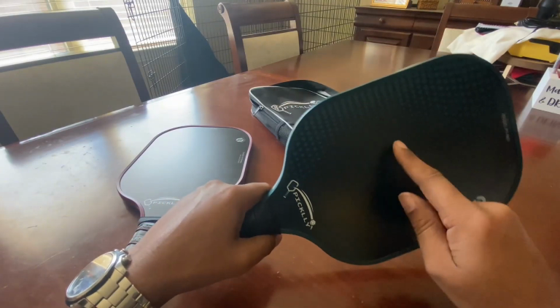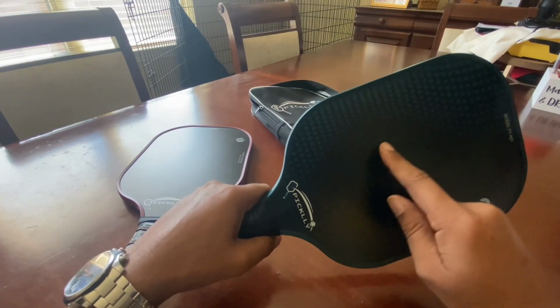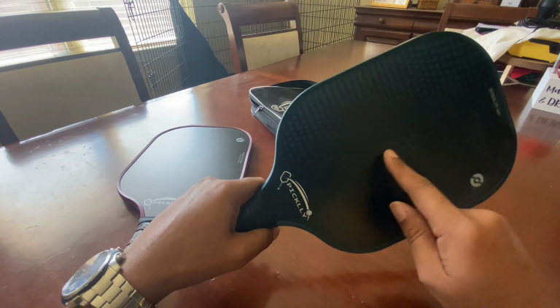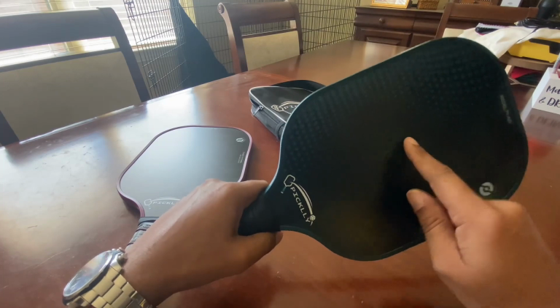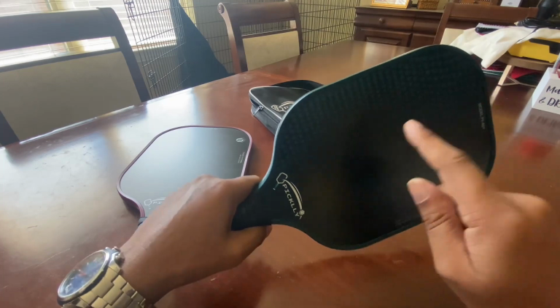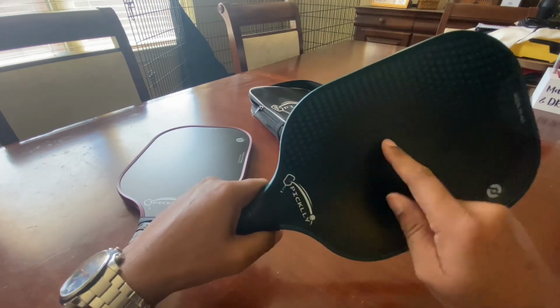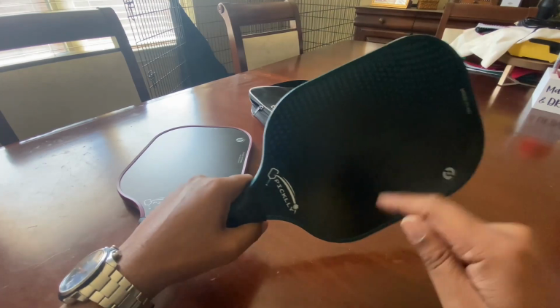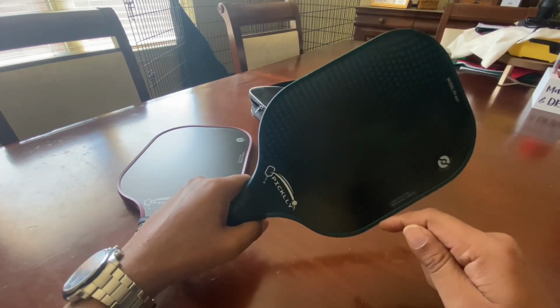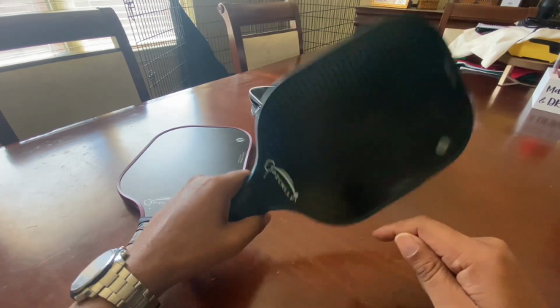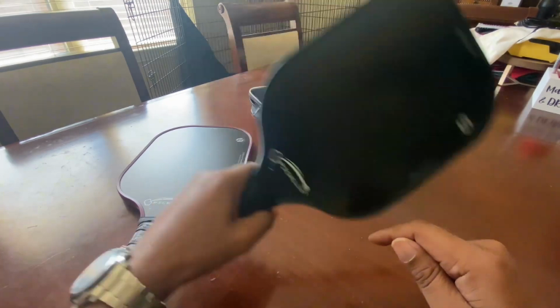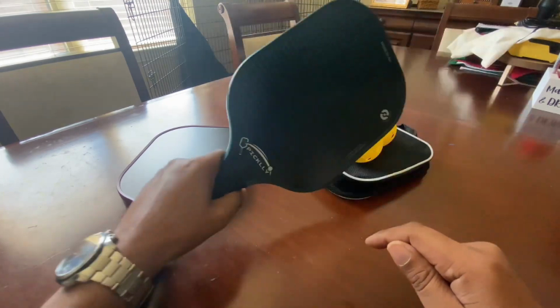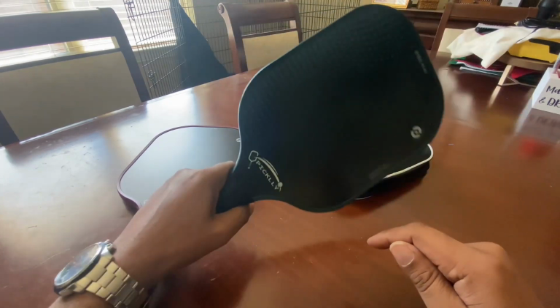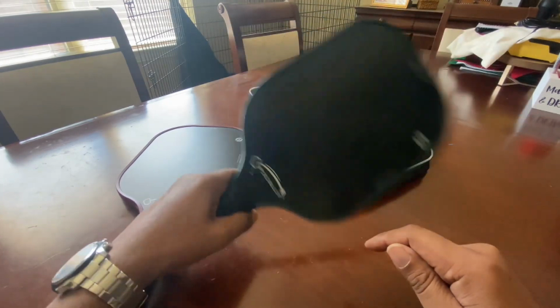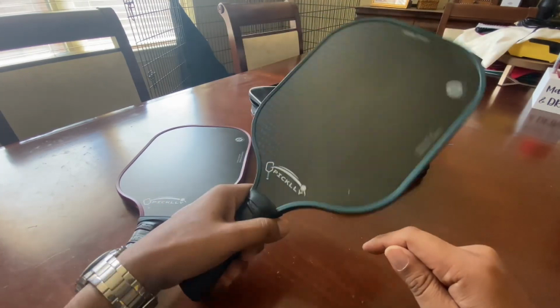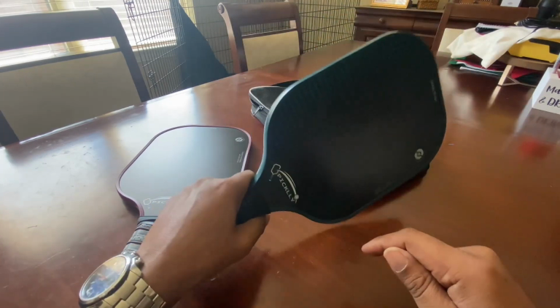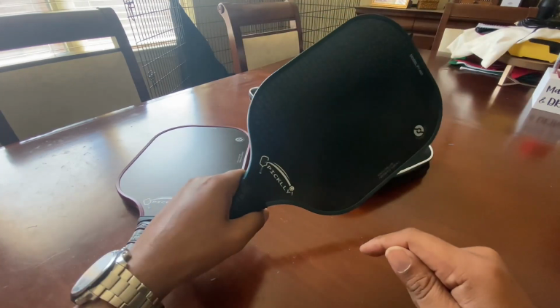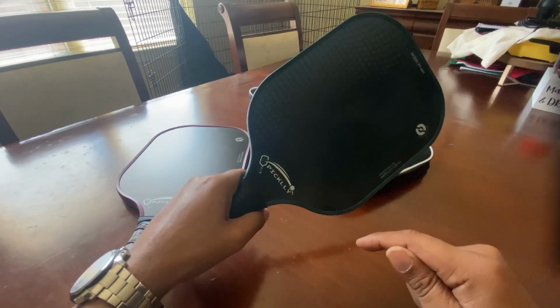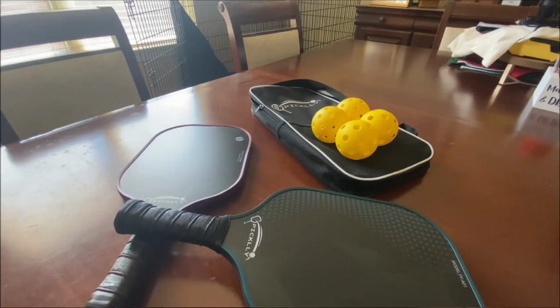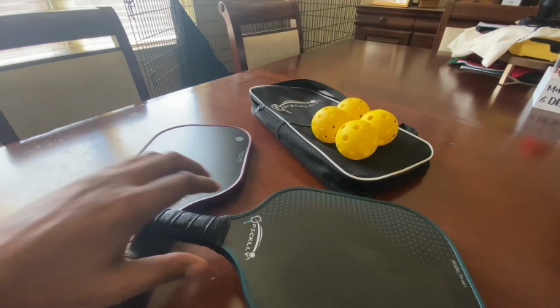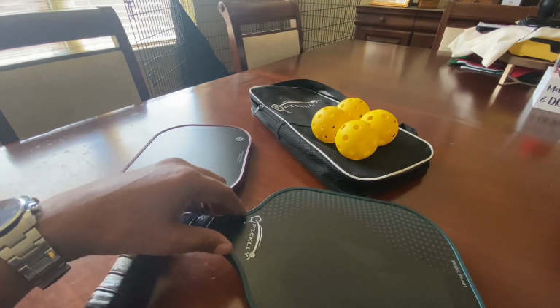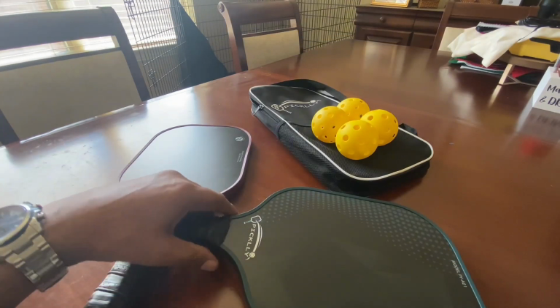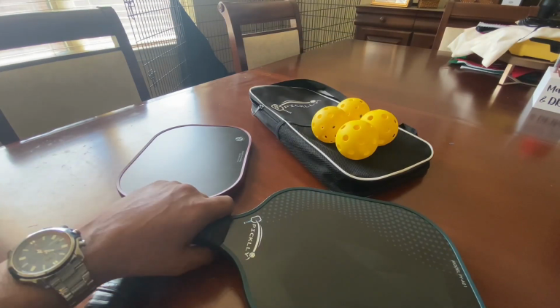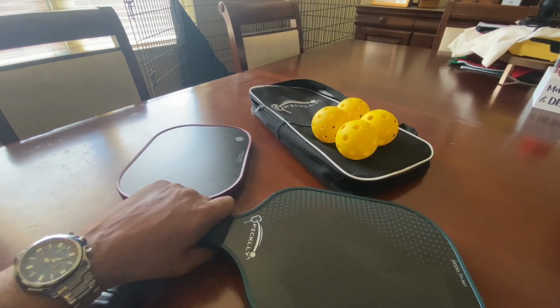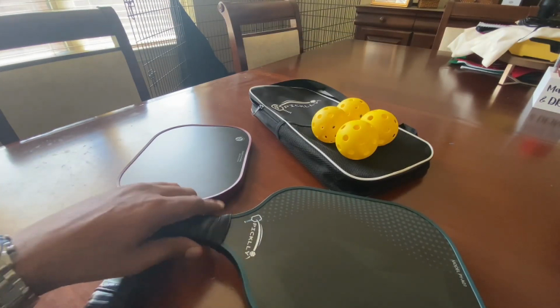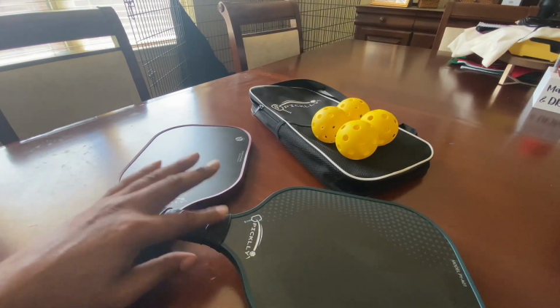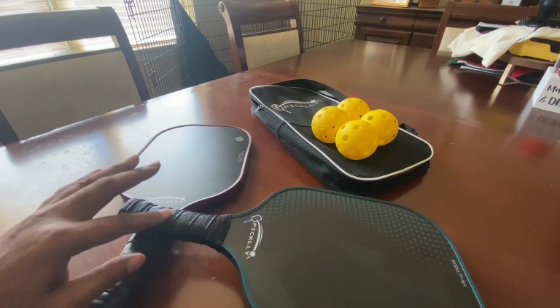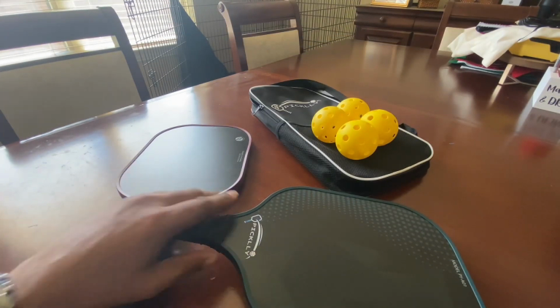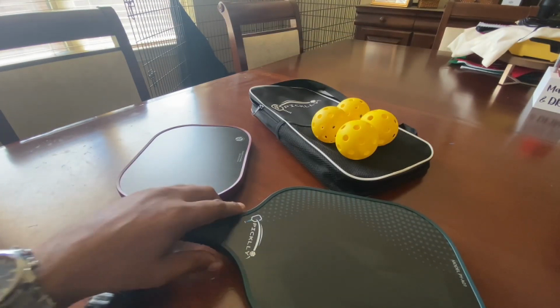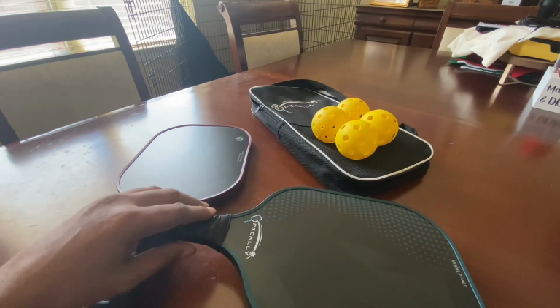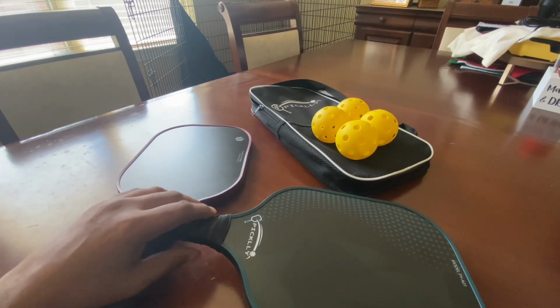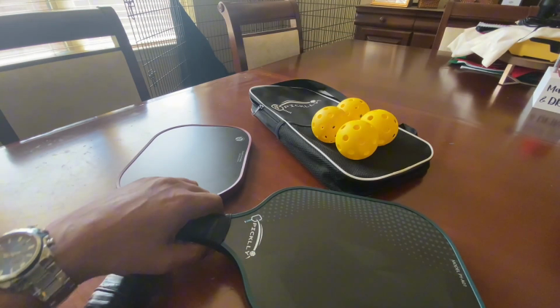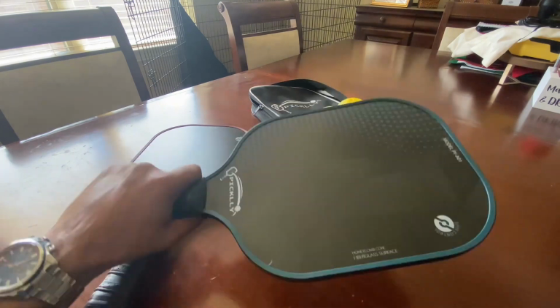Looking in the middle here, there is a honeyguard polymer core, which is actually going to give you more strength in the paddle as well as power. As we work our way down to the bottom, you can feel that it has a very nice grip.